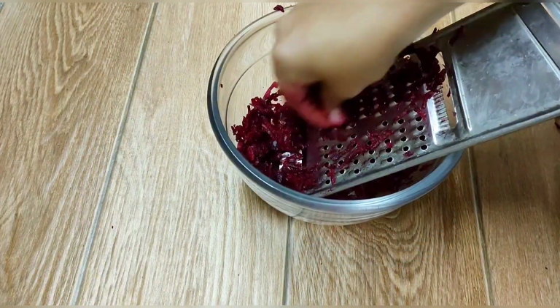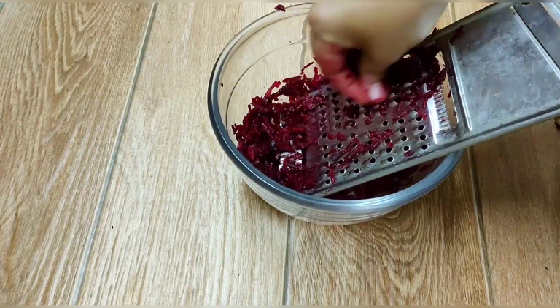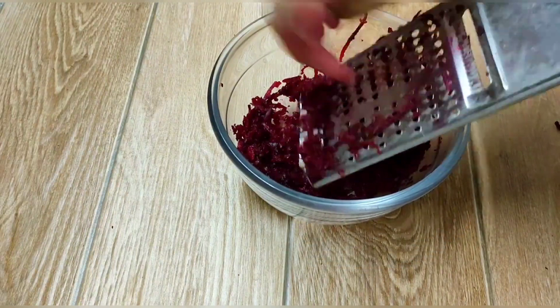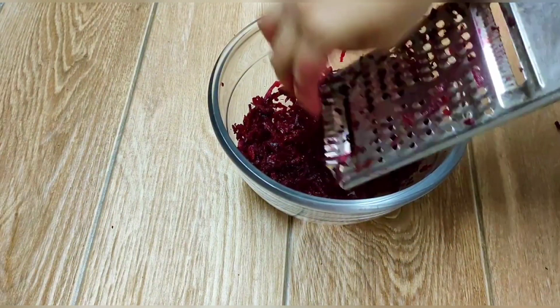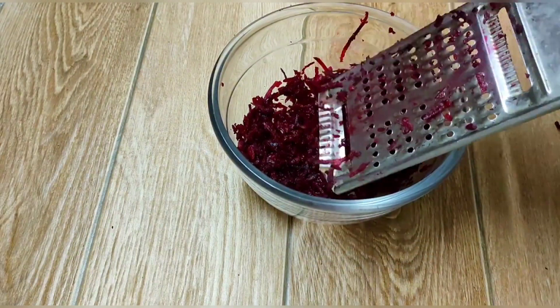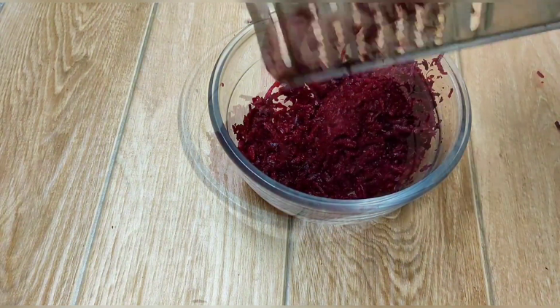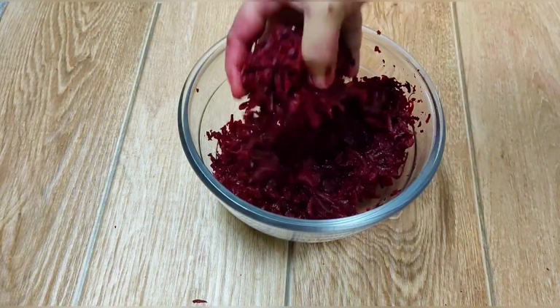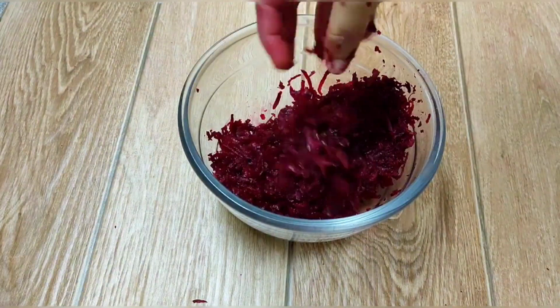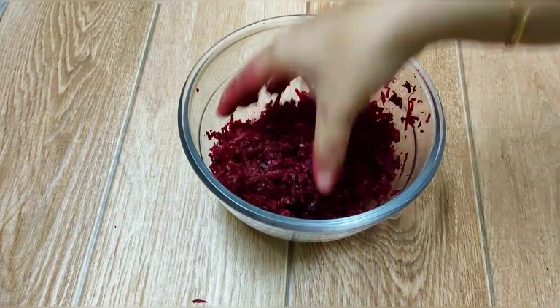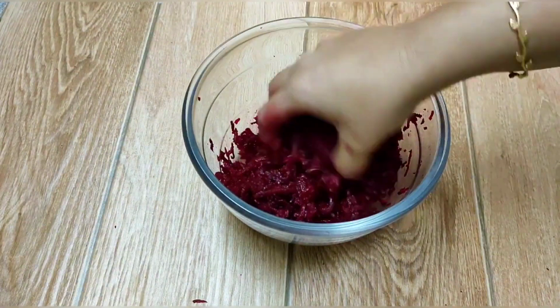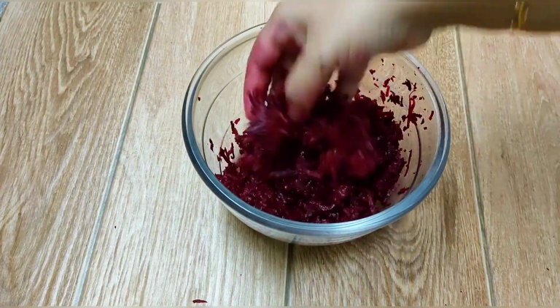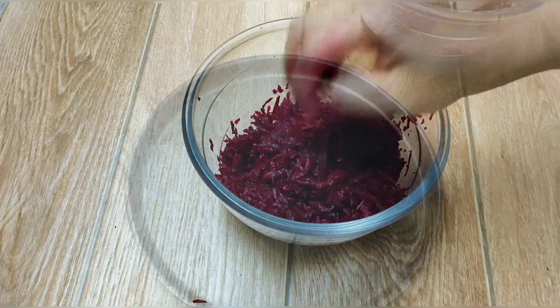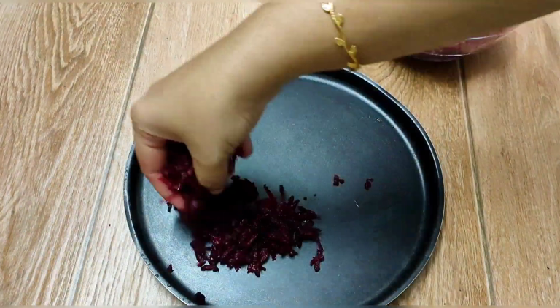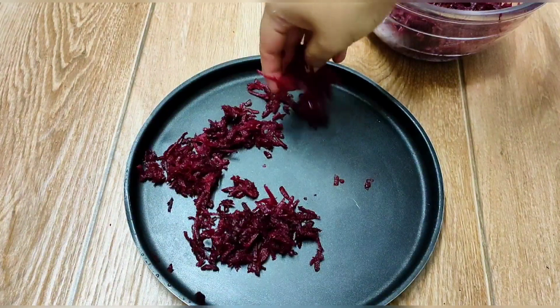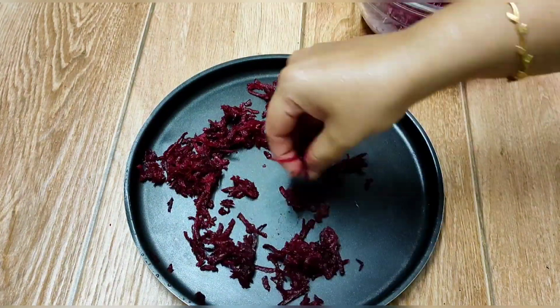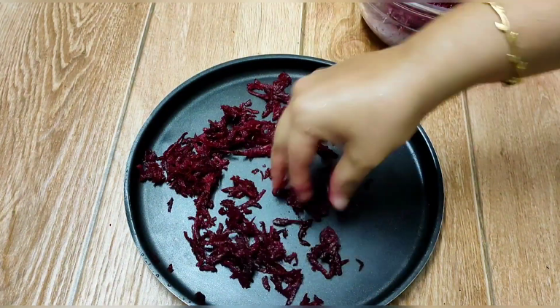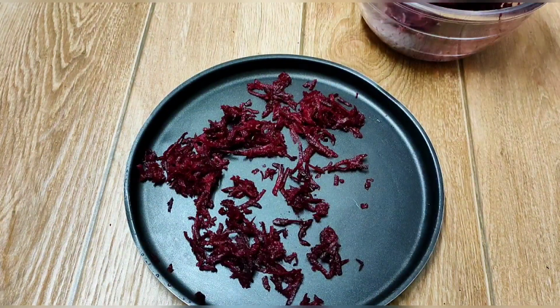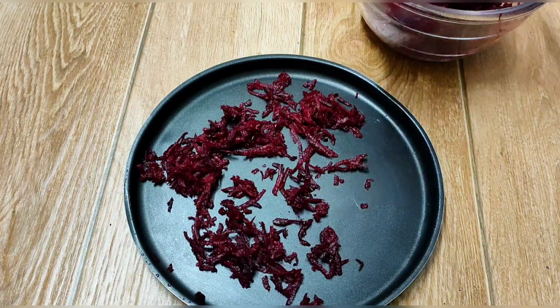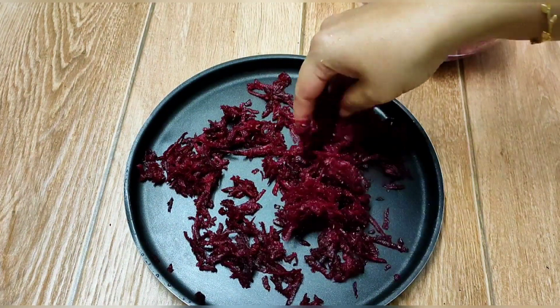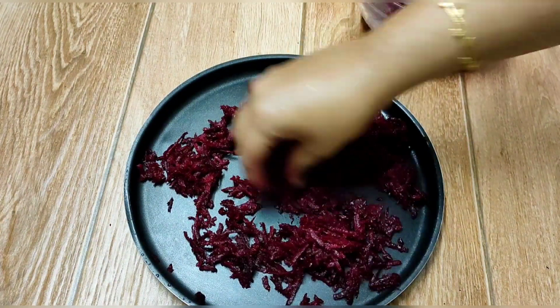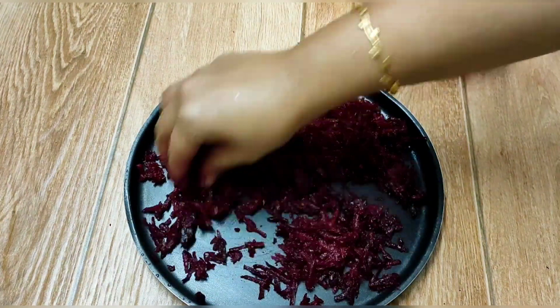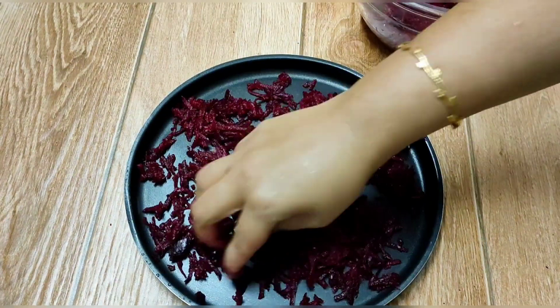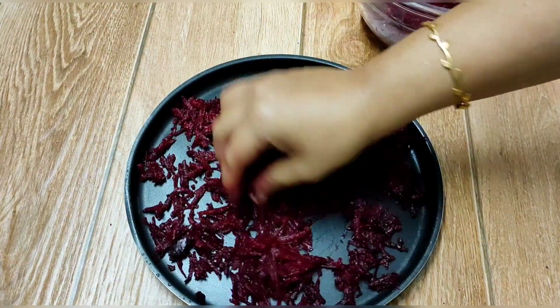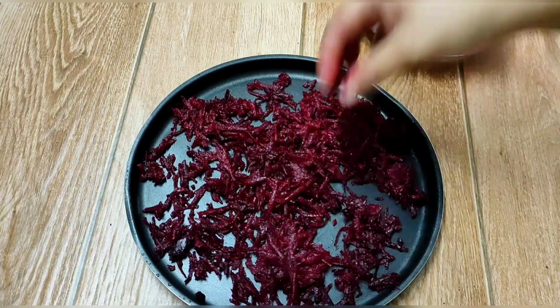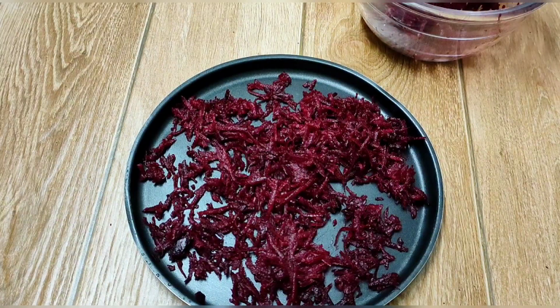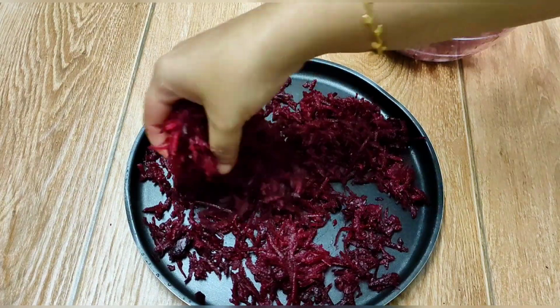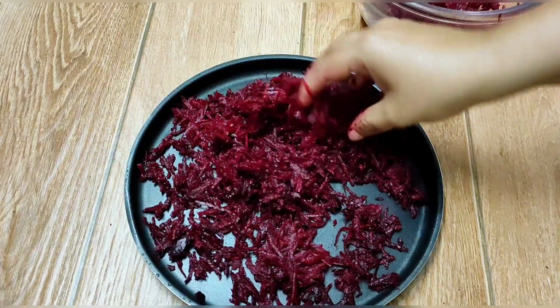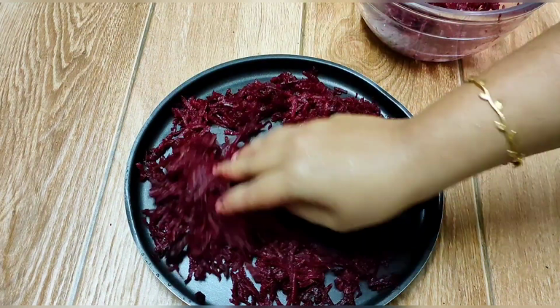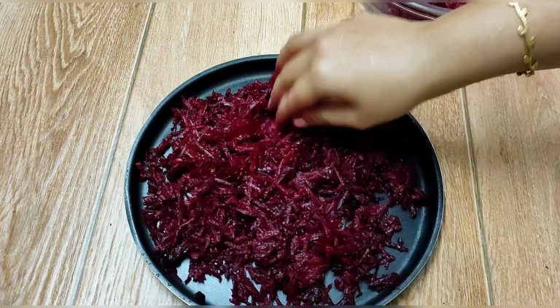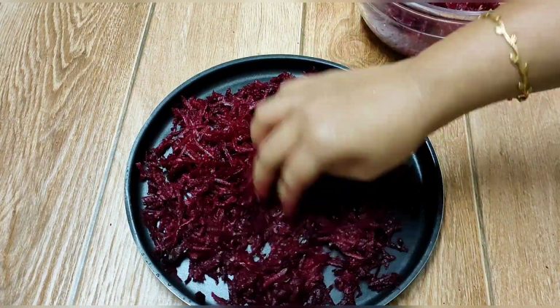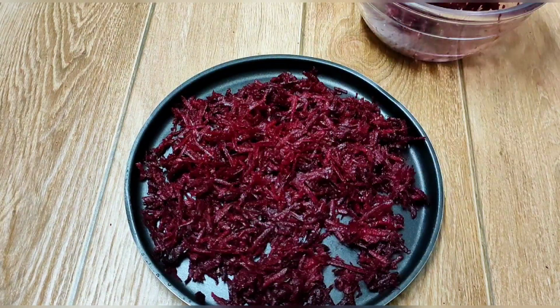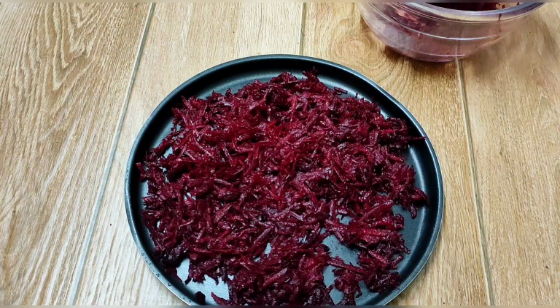This is the quantity you get after peeling 250 grams of beetroot. Now spread it on a plate evenly. If you want to place it in sunlight, depending on the quantity, spread it on two different plates.